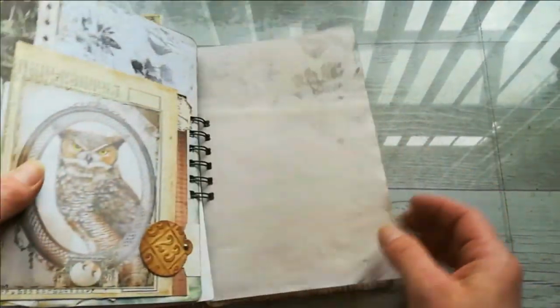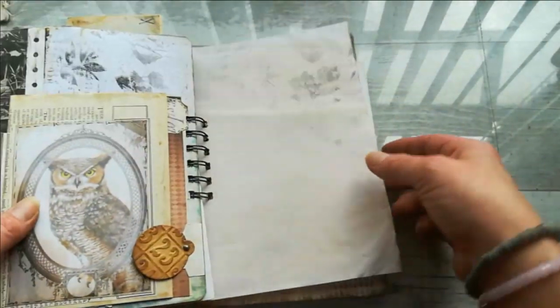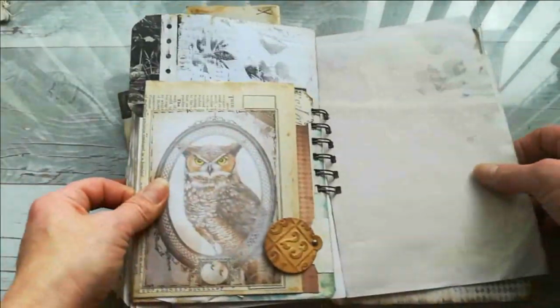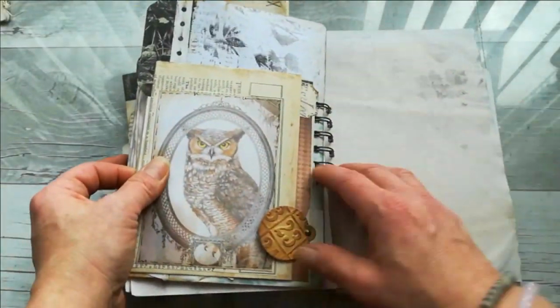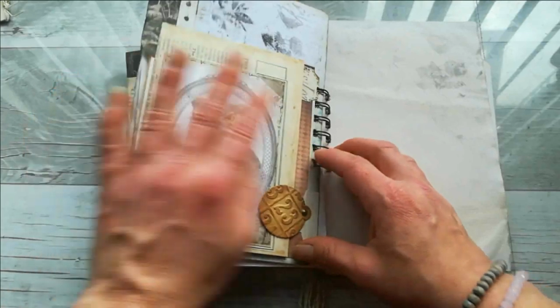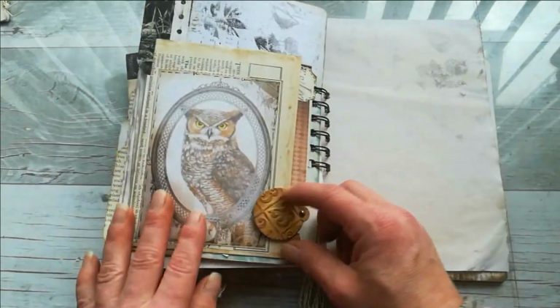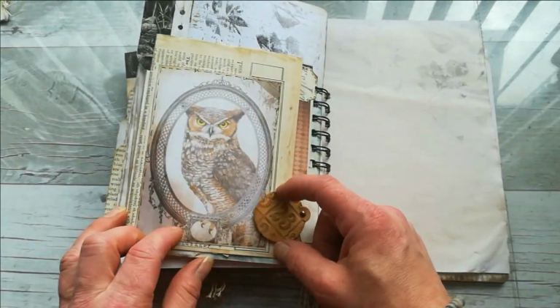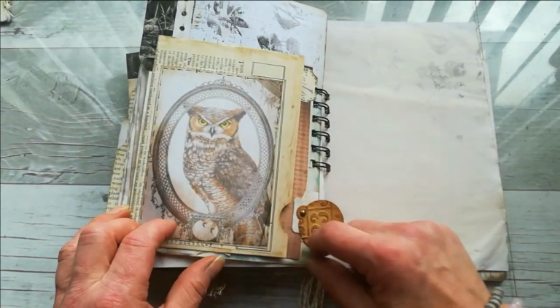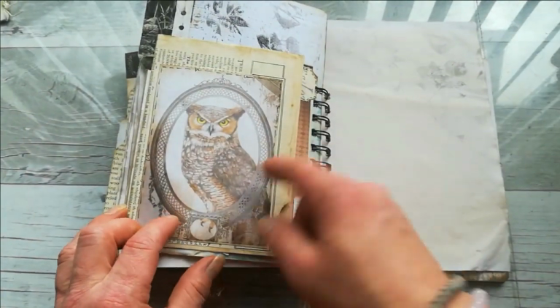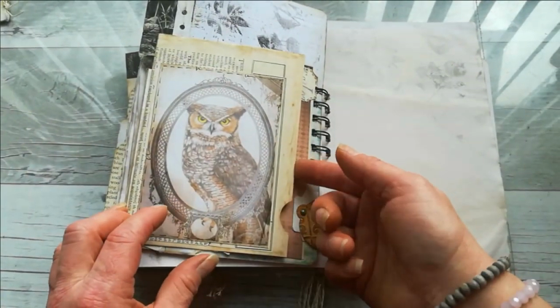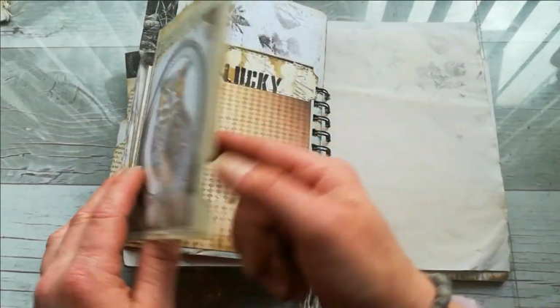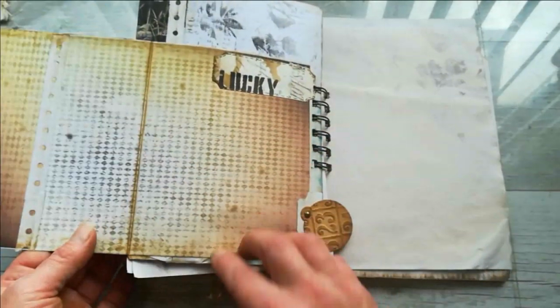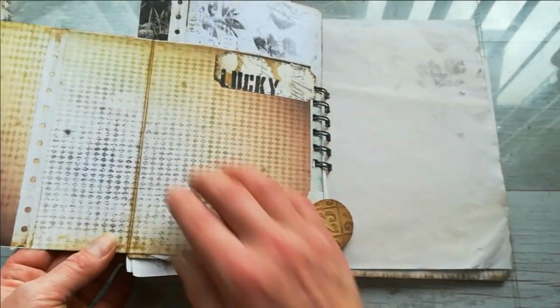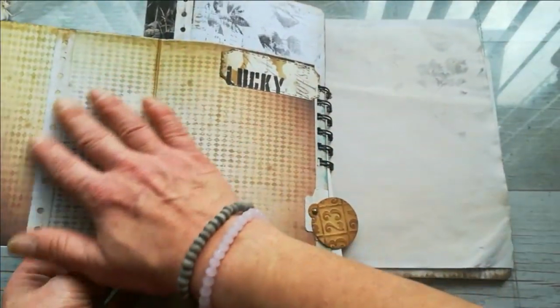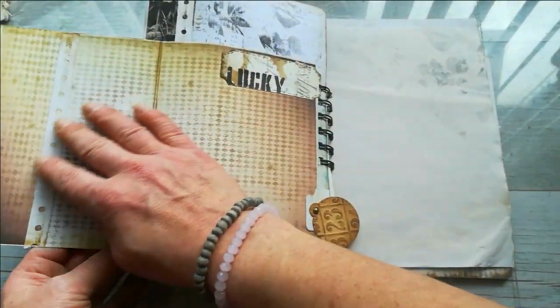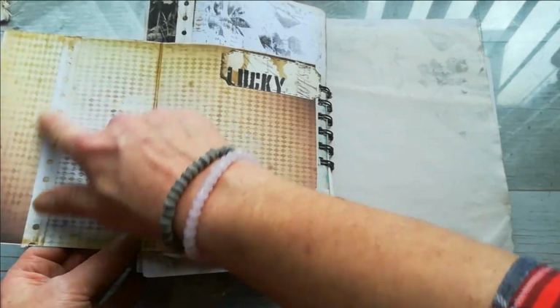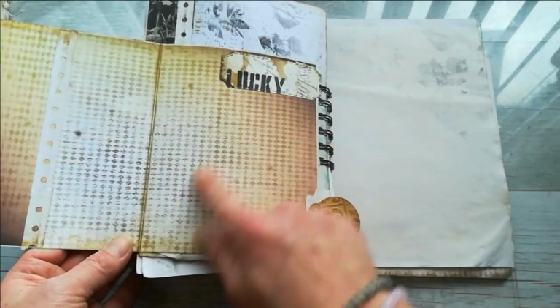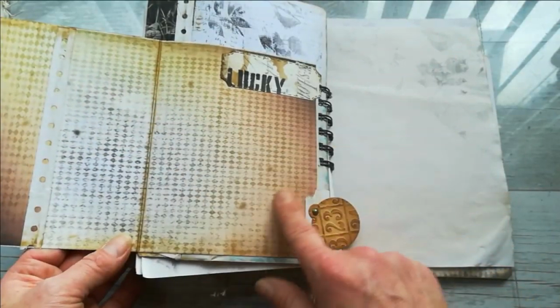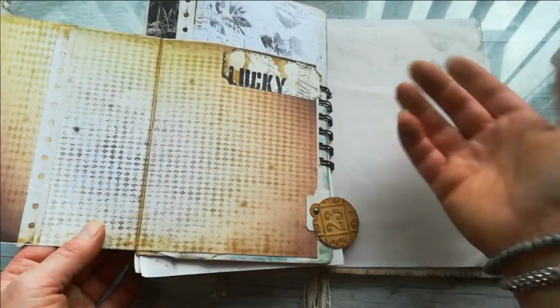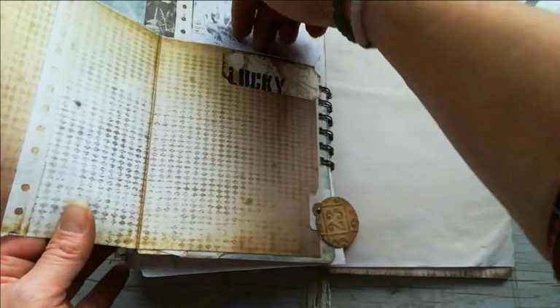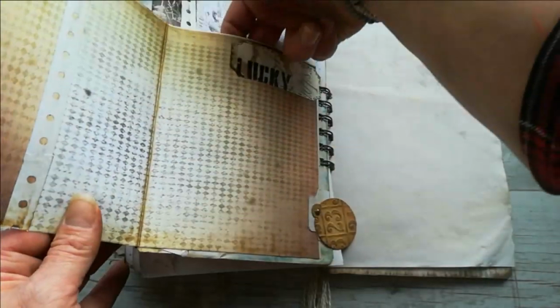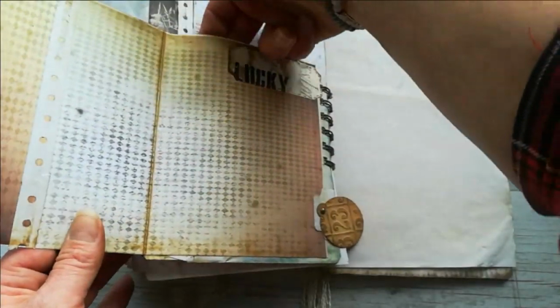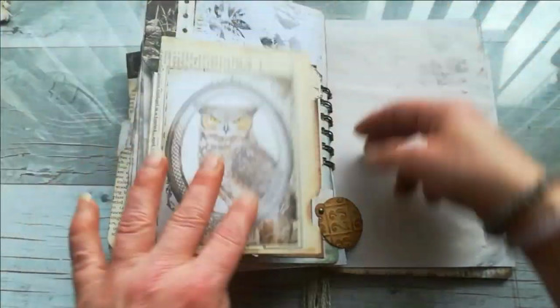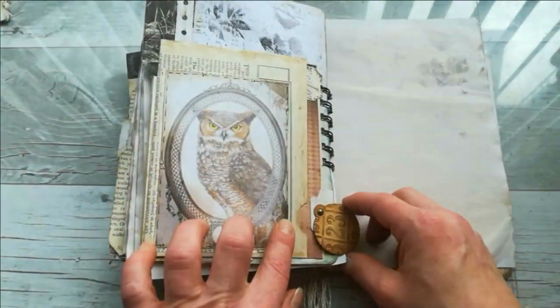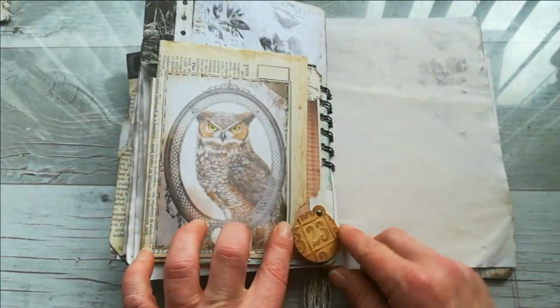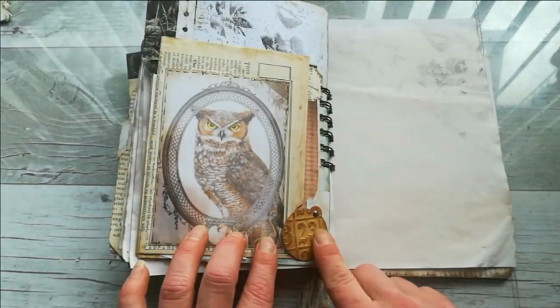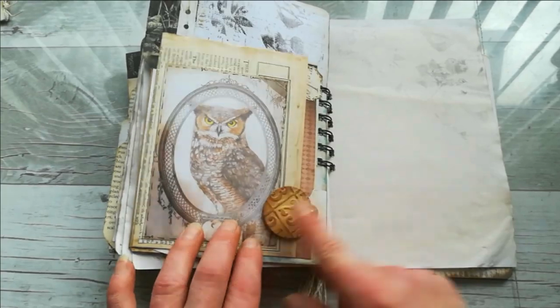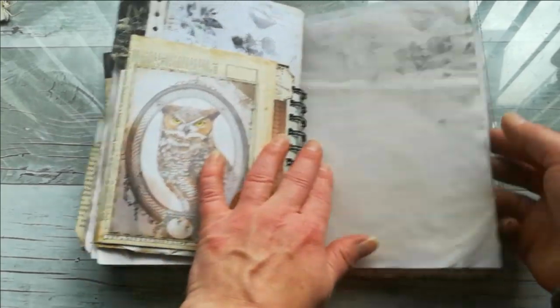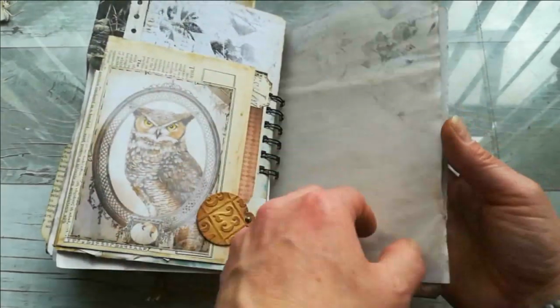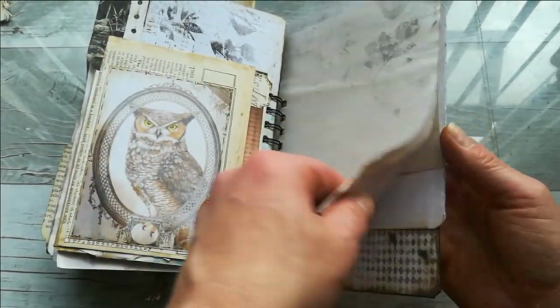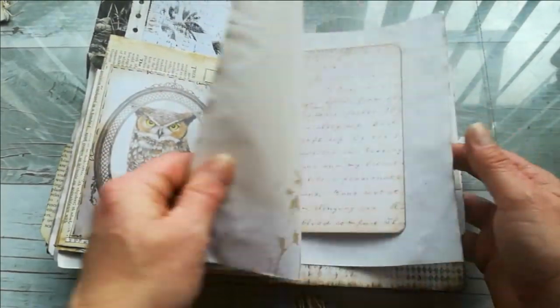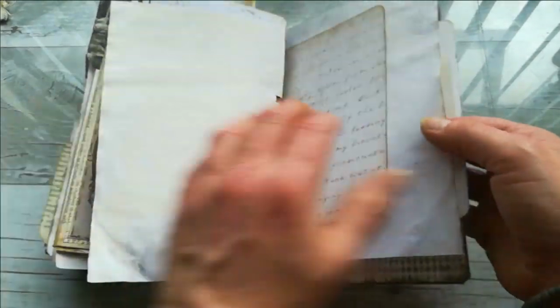From the other side we've got an opening here — this is another one of my designs. When you open it, you've got space for maybe four pictures, a pocket behind, and it closes with this tab. And papers, papers, papers for writing.